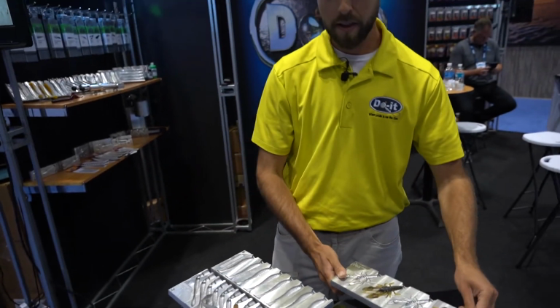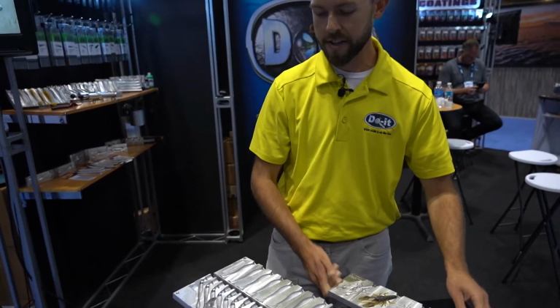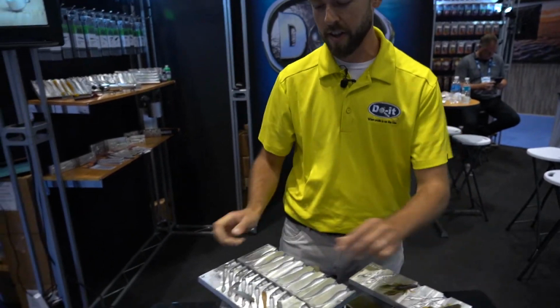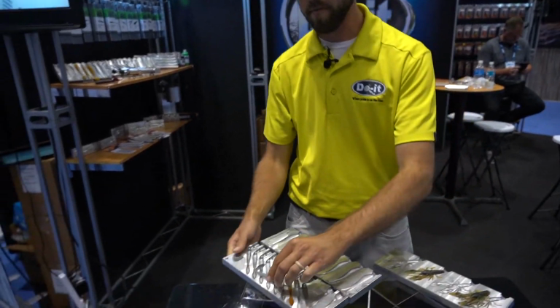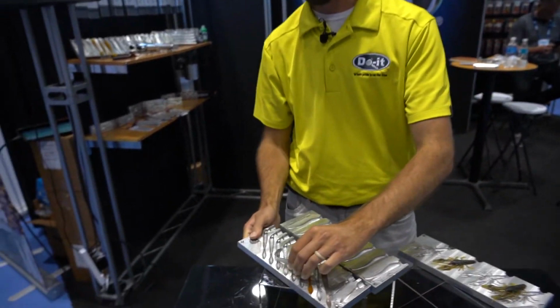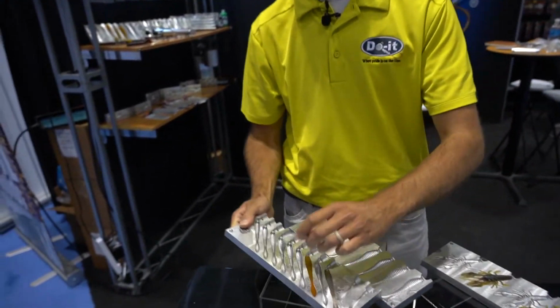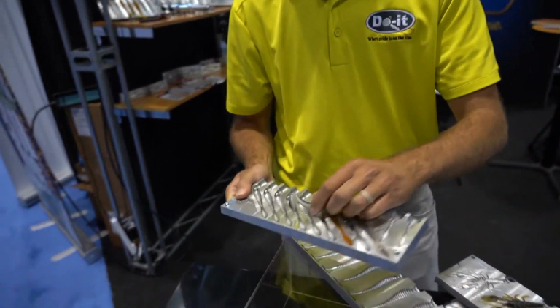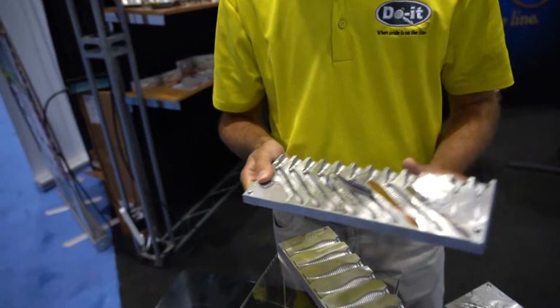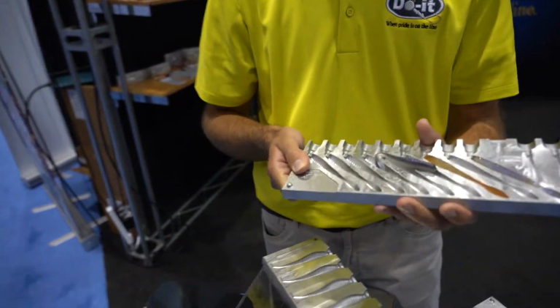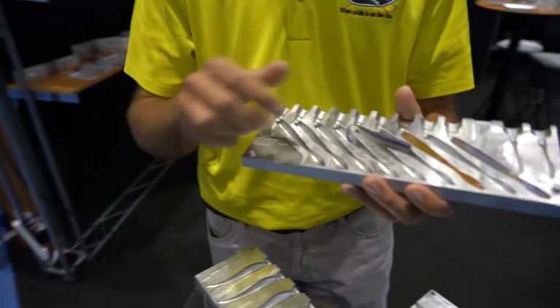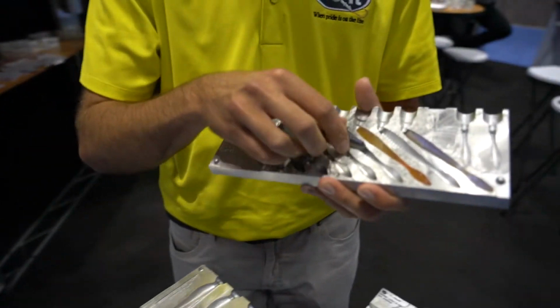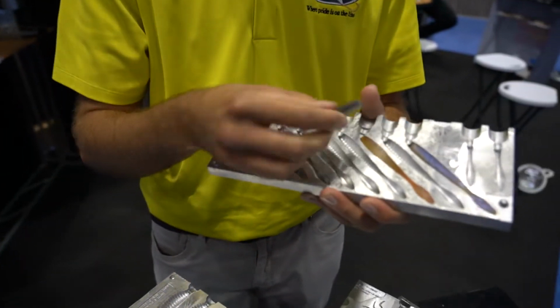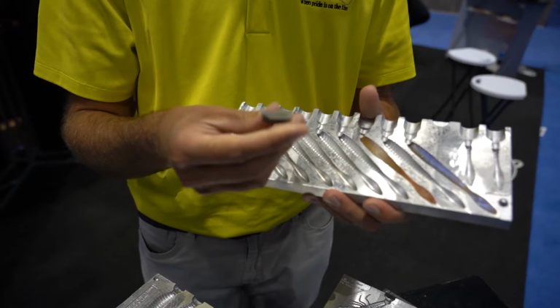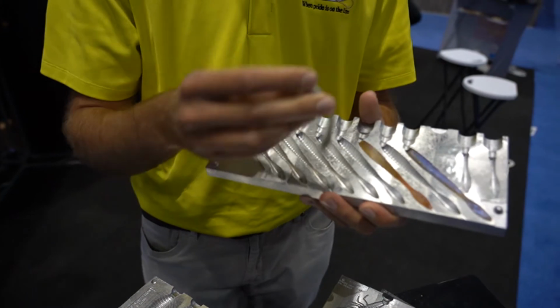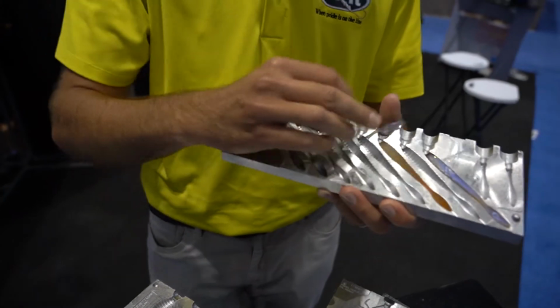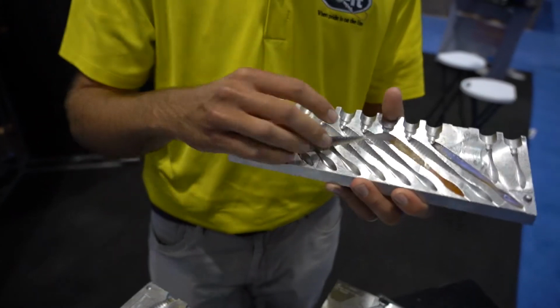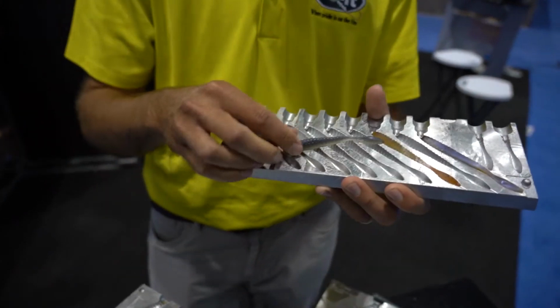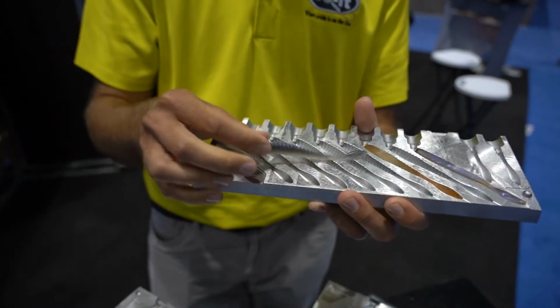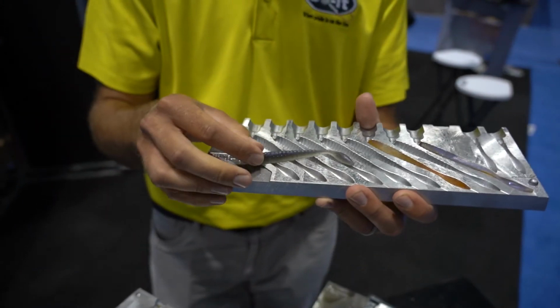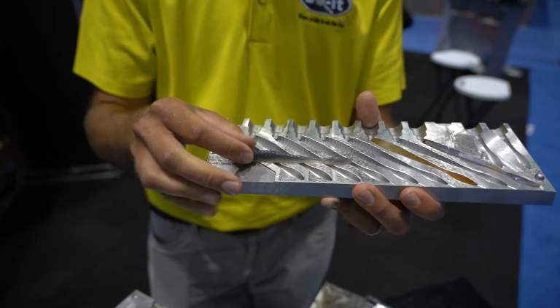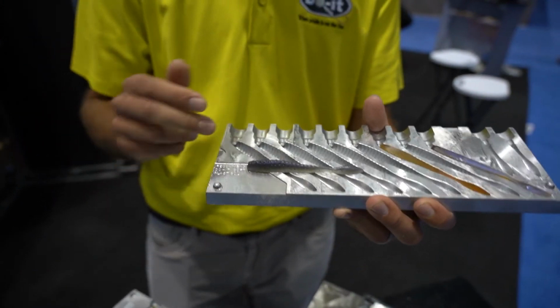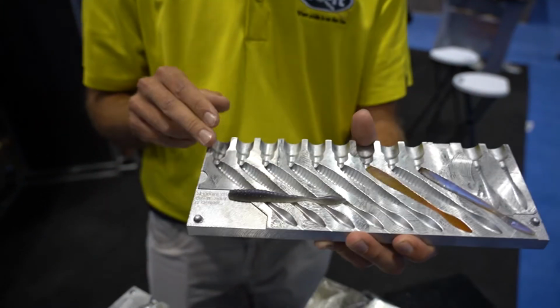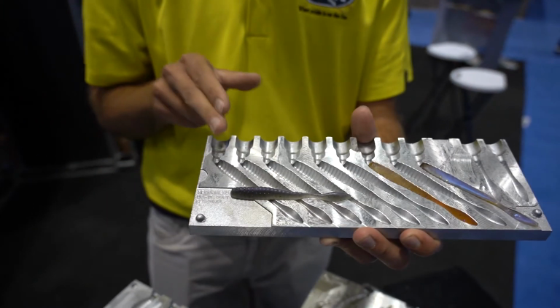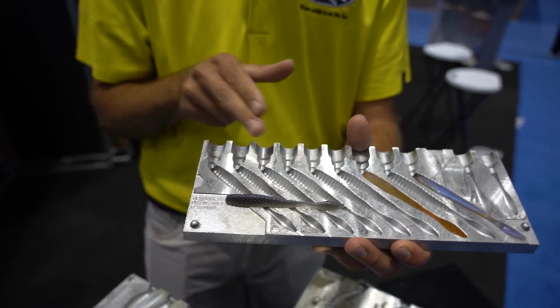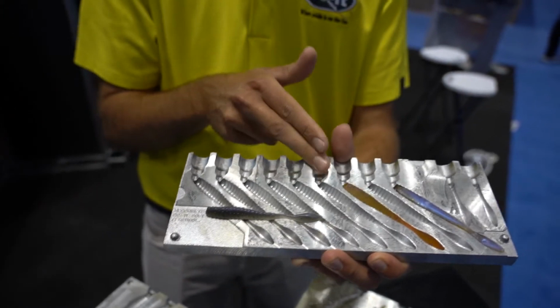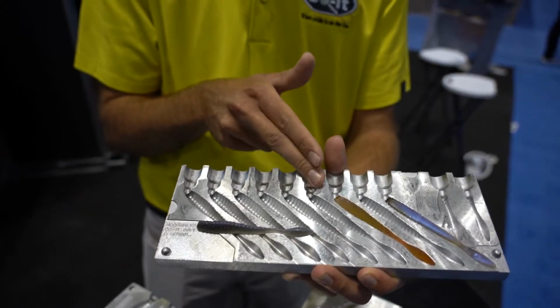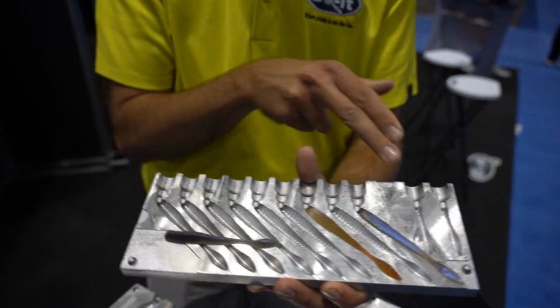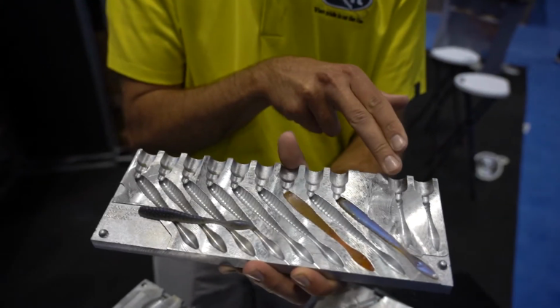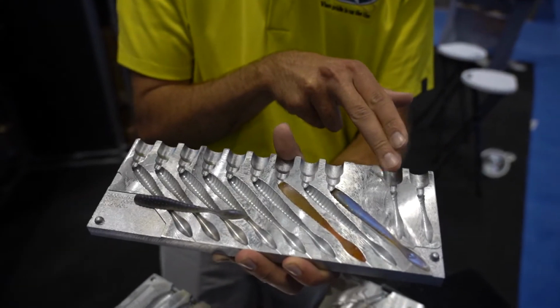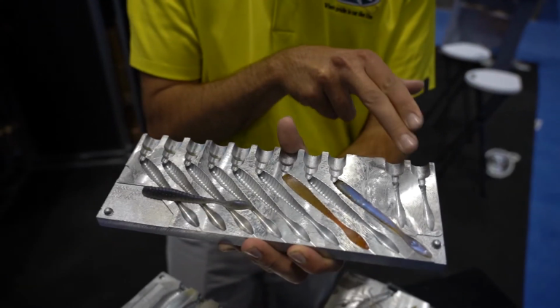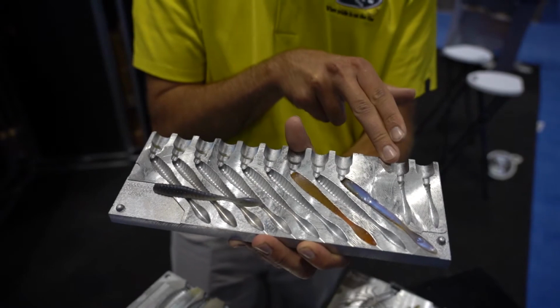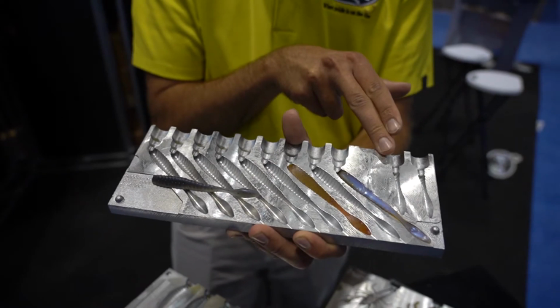Last but surely not least is the Wave Worm, 3.8 inches, nine cavities, two tail cavities.